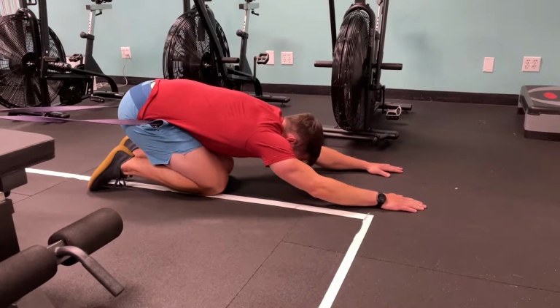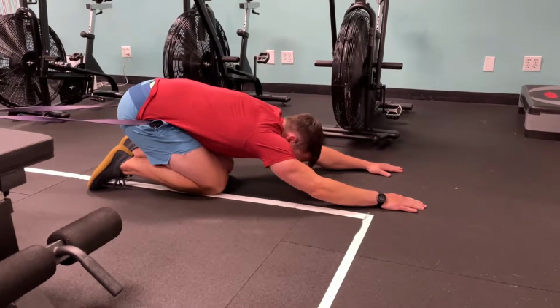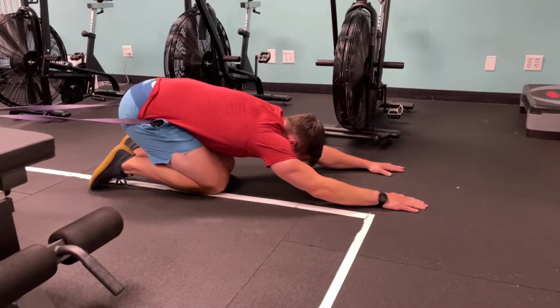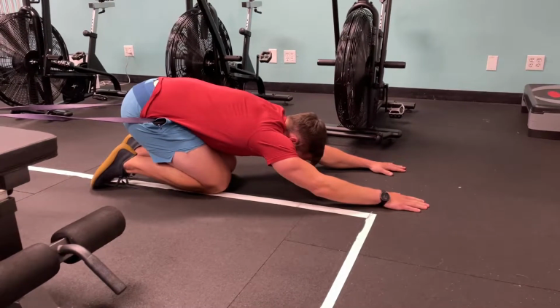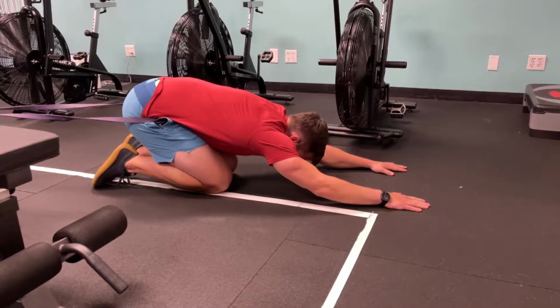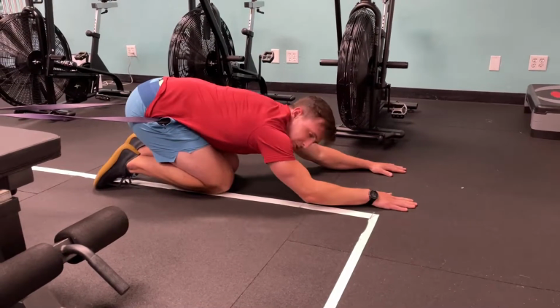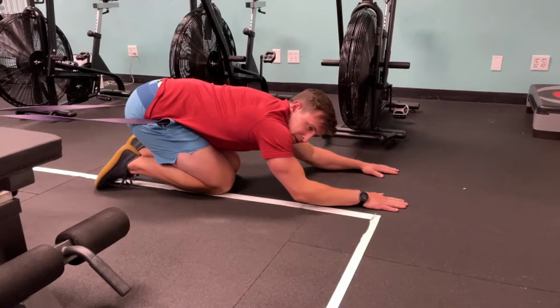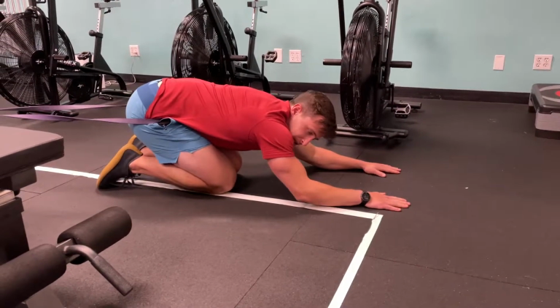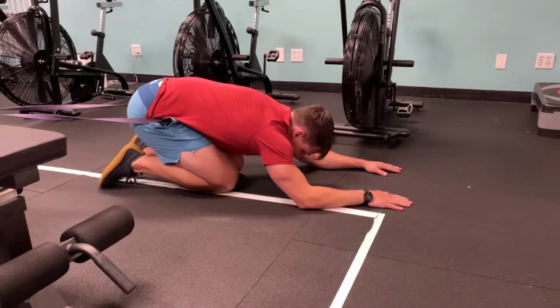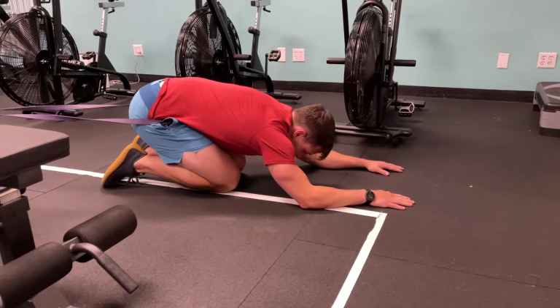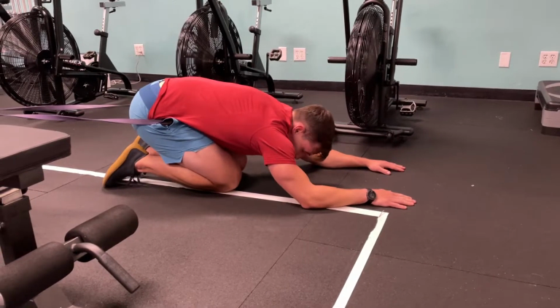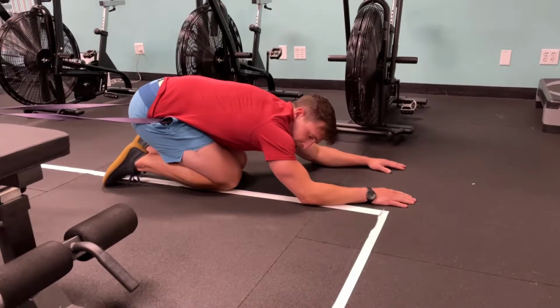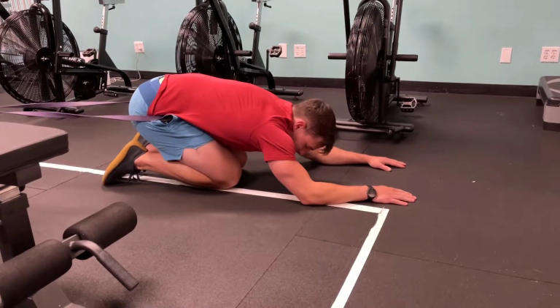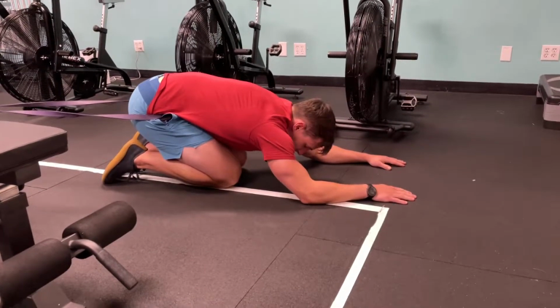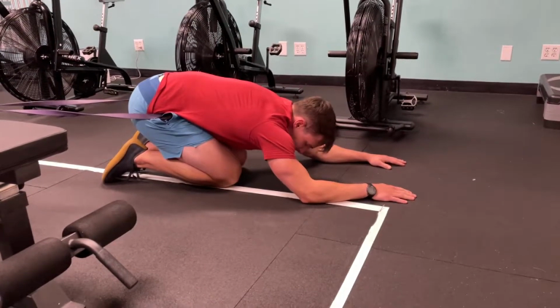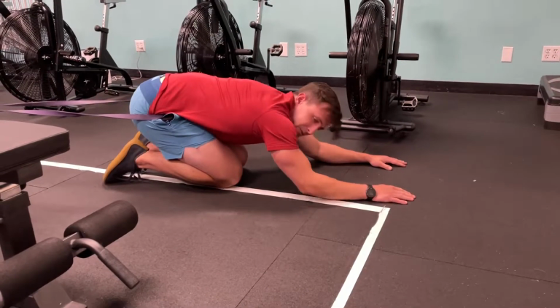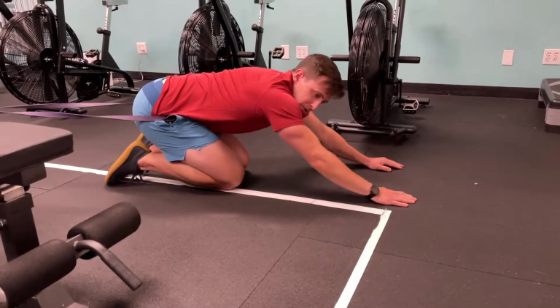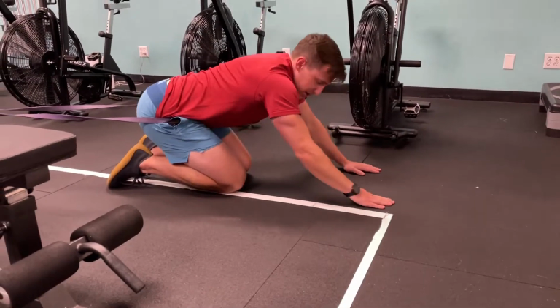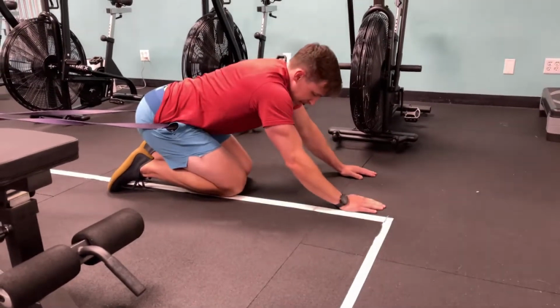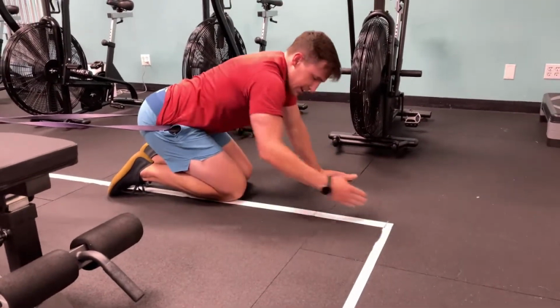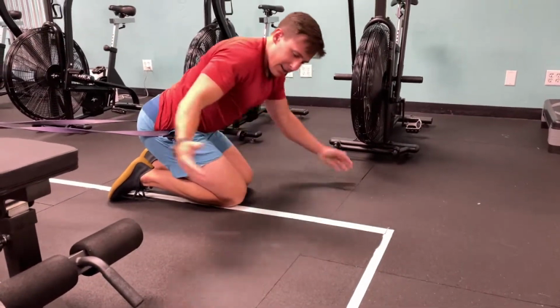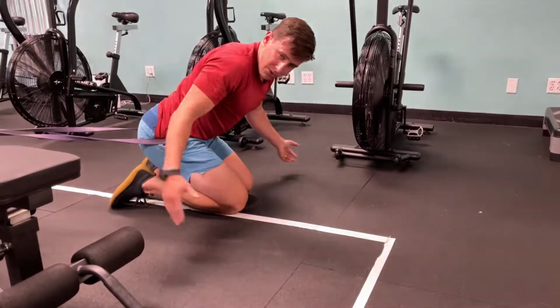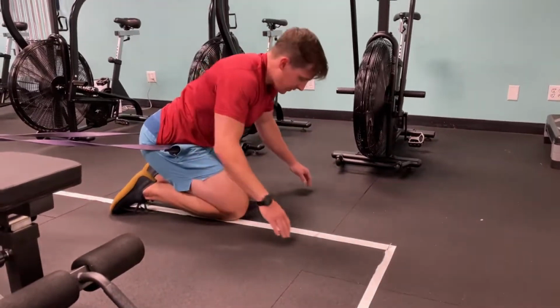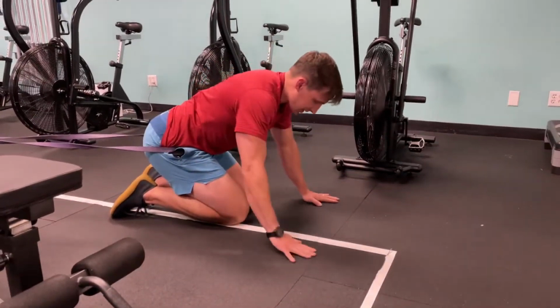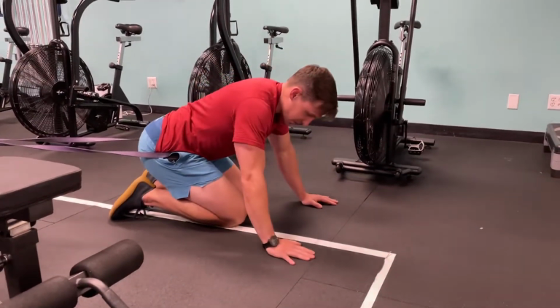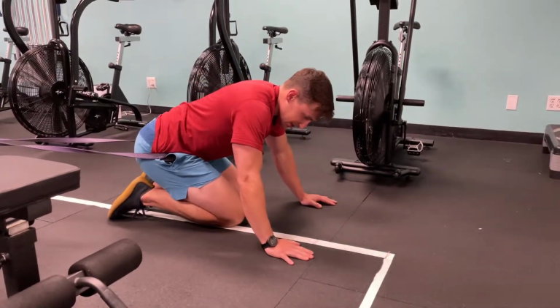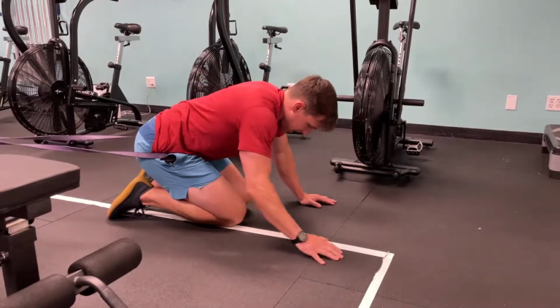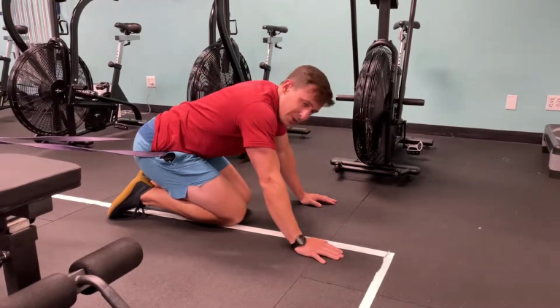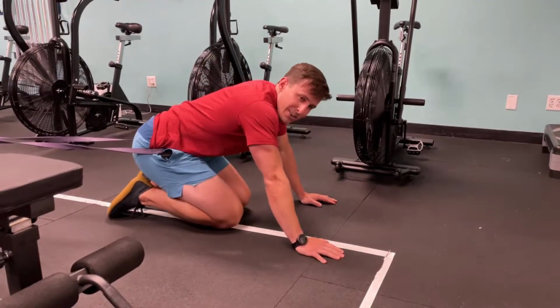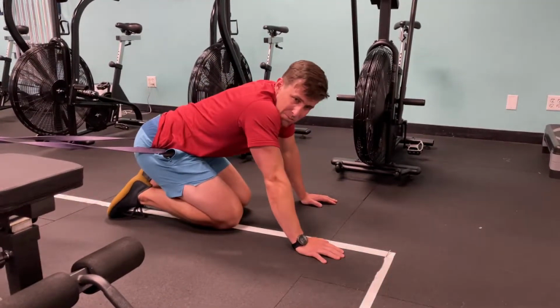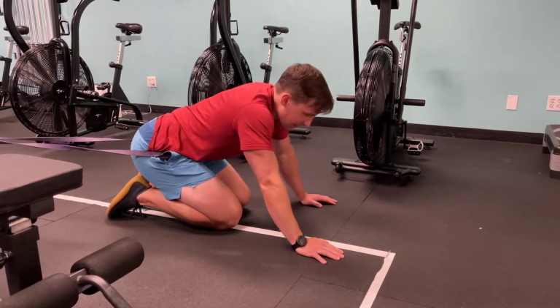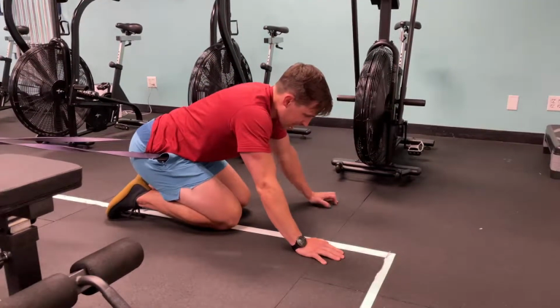We don't need a crazy amount of traction here. We want to kind of come on slow and then come off slow as well. It just feels nice — you can try this after you're down here for maybe five to eight minutes.